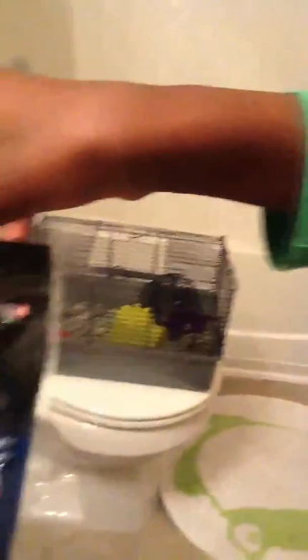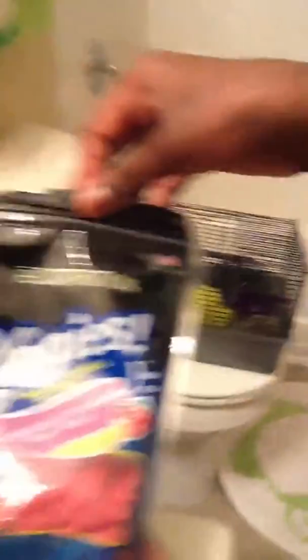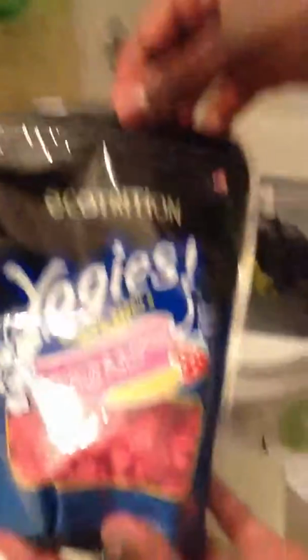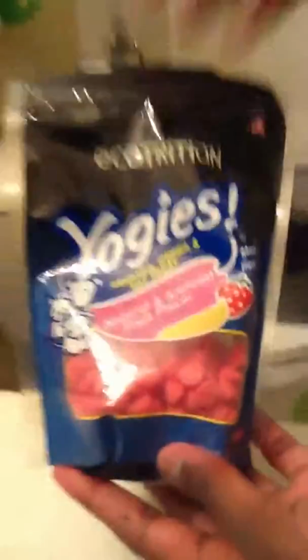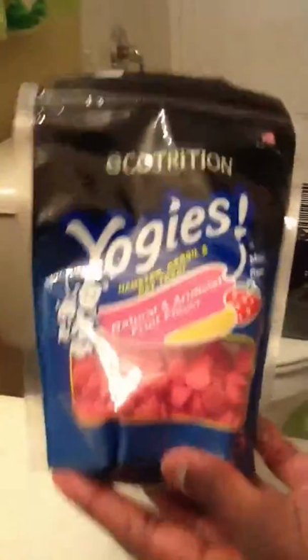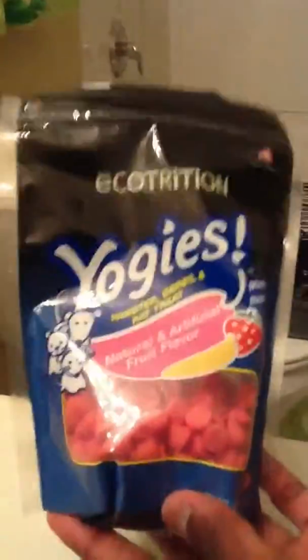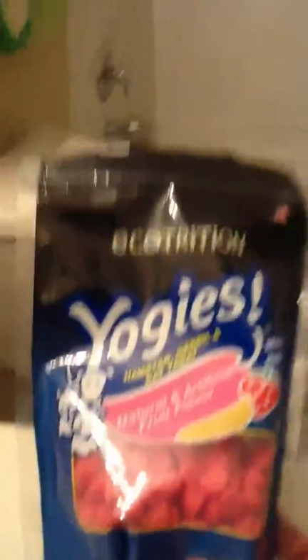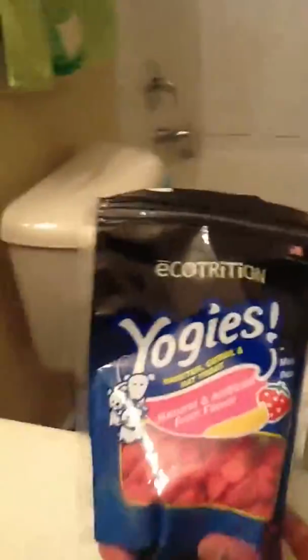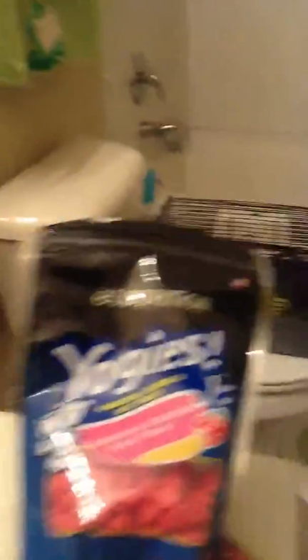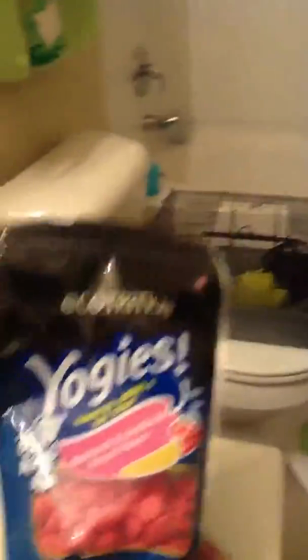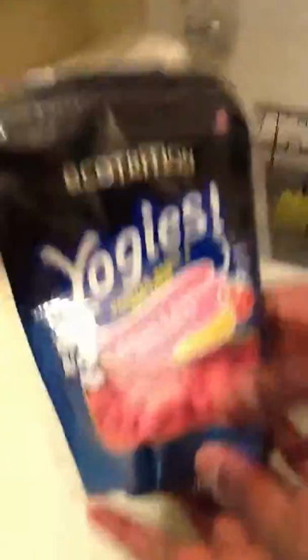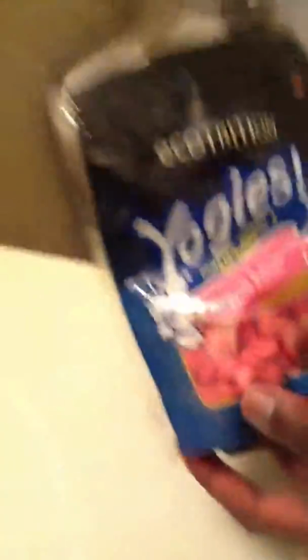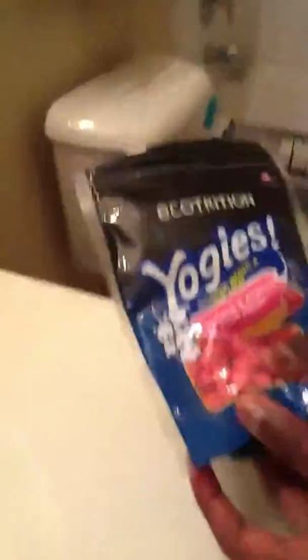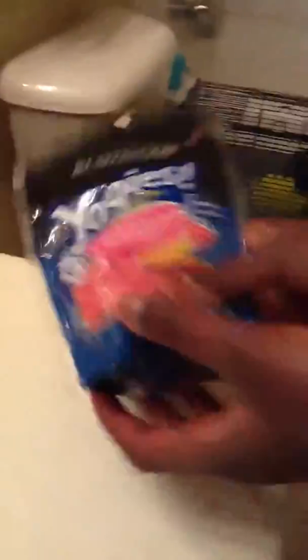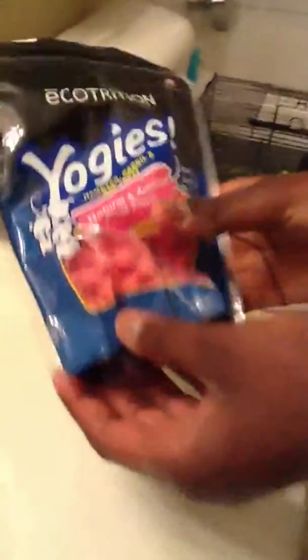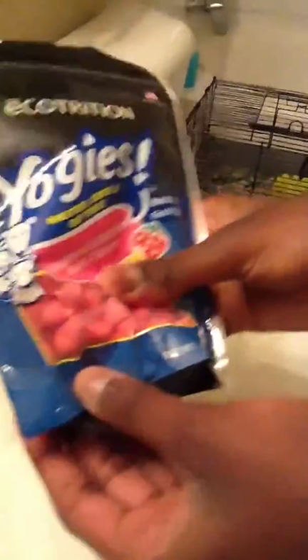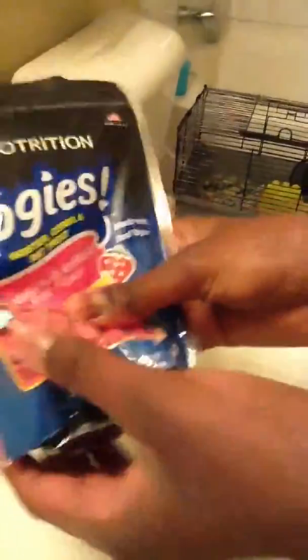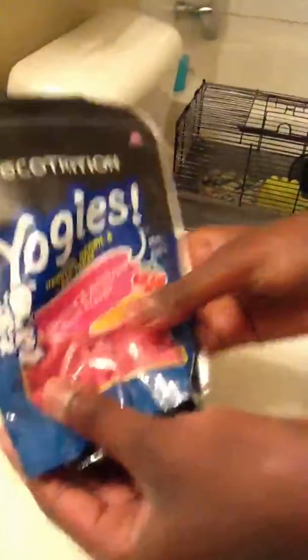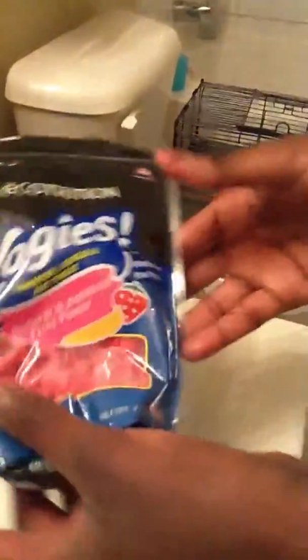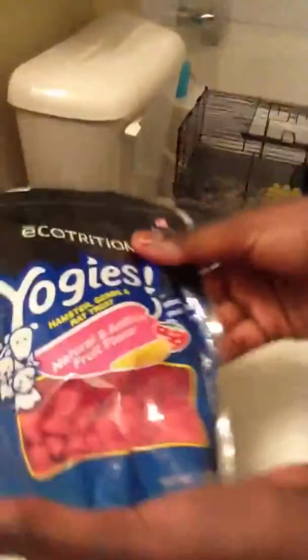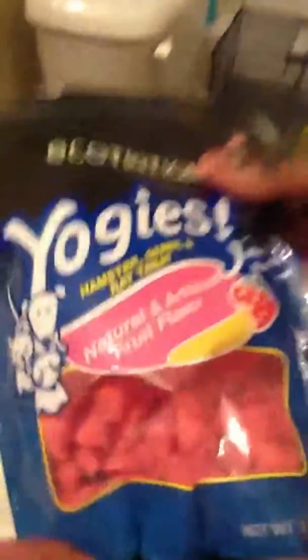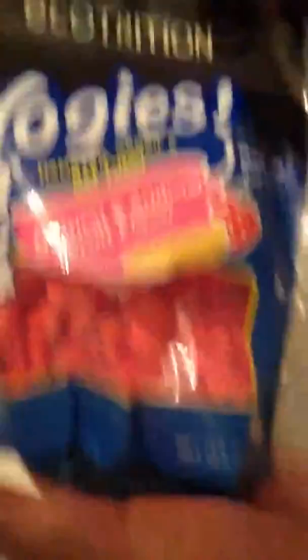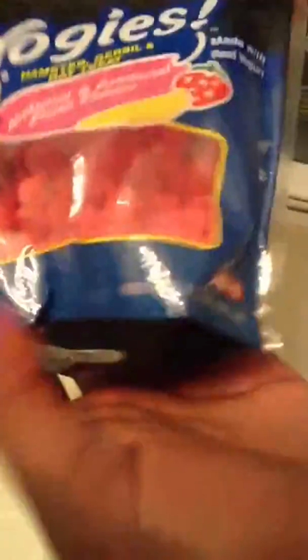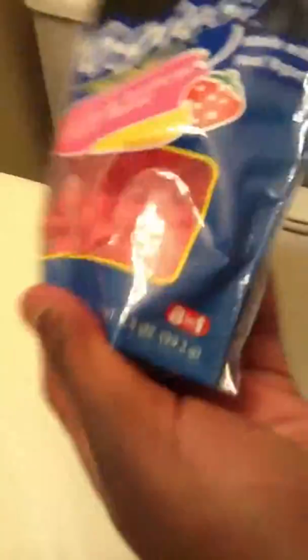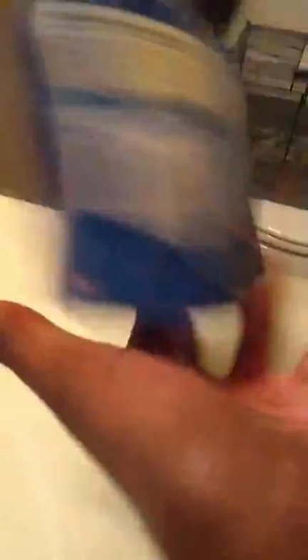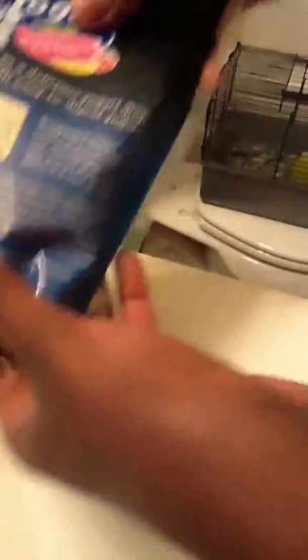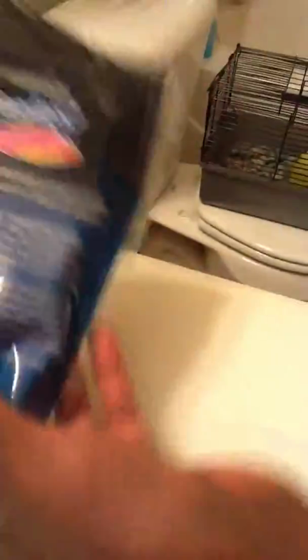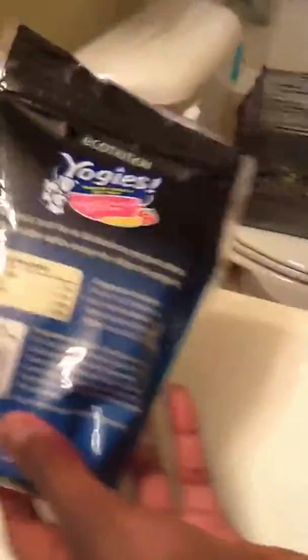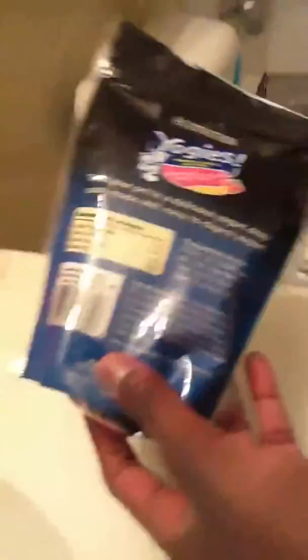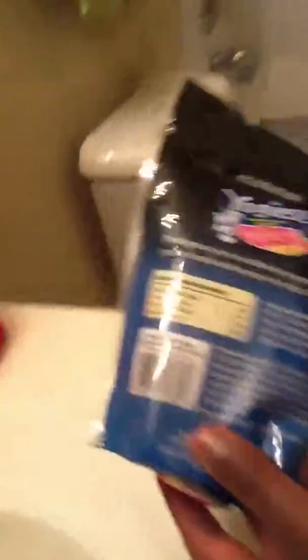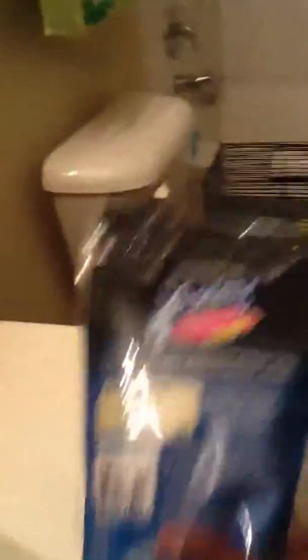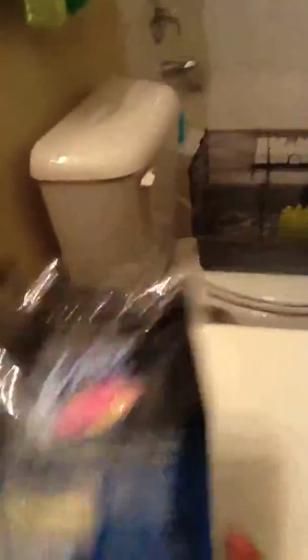This is Yogi's — hamster, gerbil, and rat treats. They smell really good. They're natural and artificial flavors. You should give your hamster one or two a day.